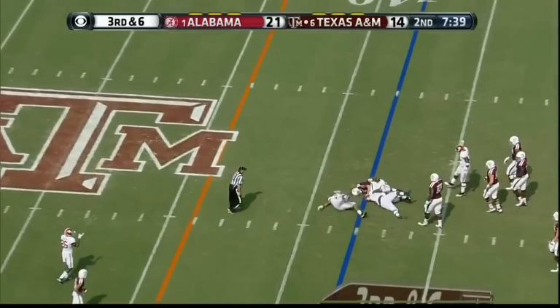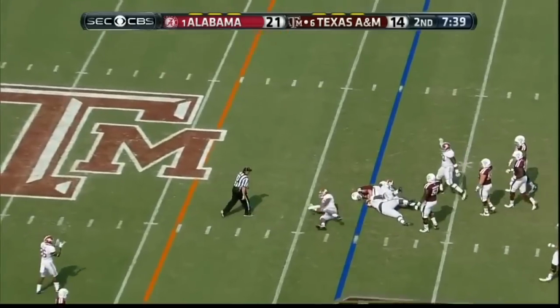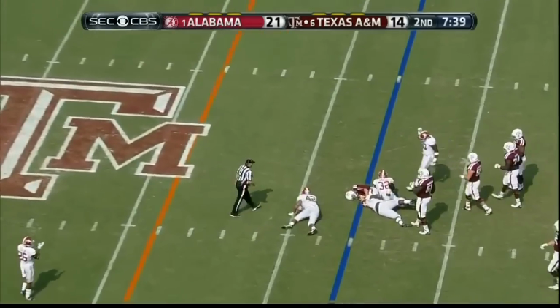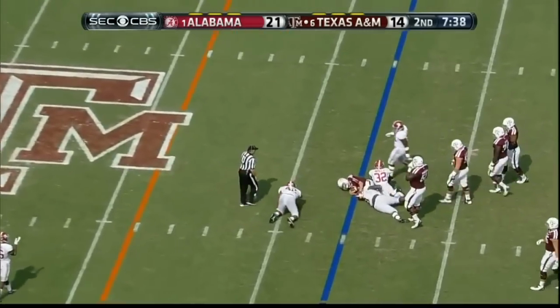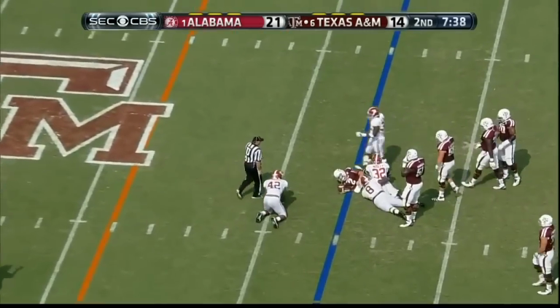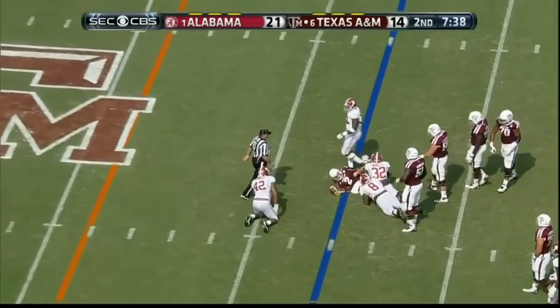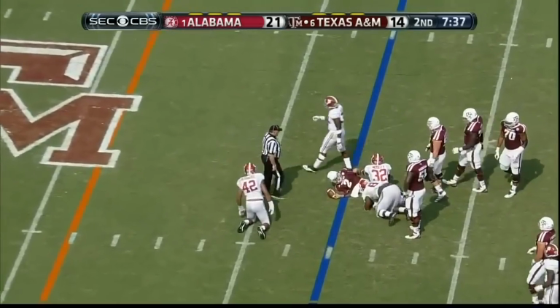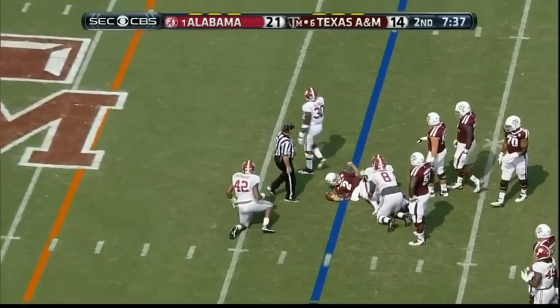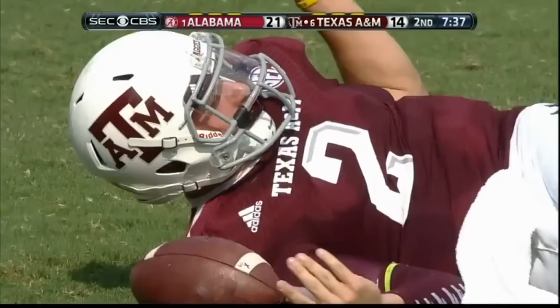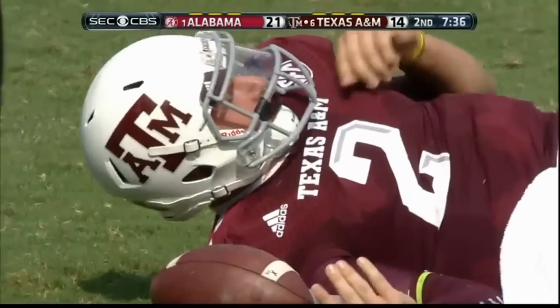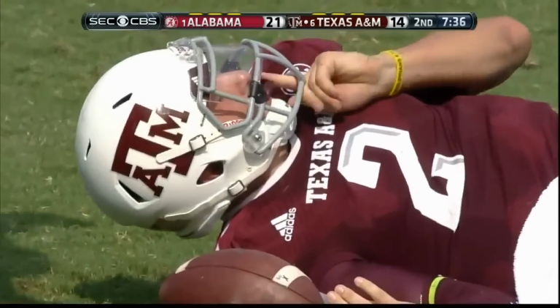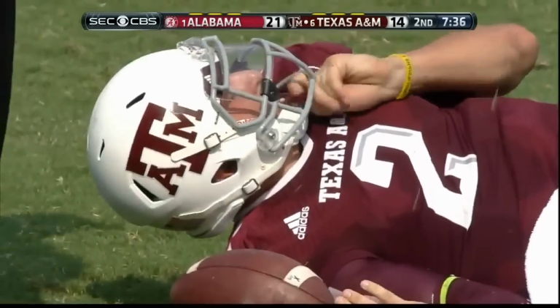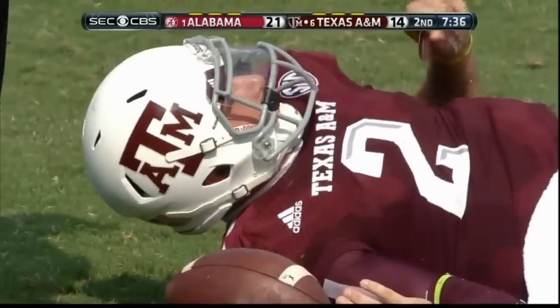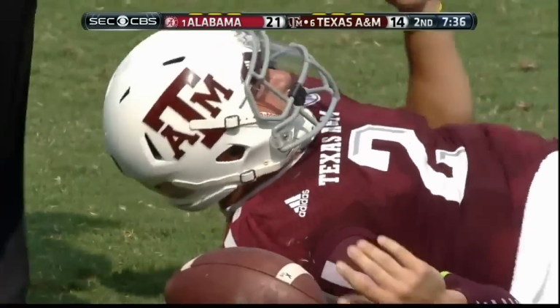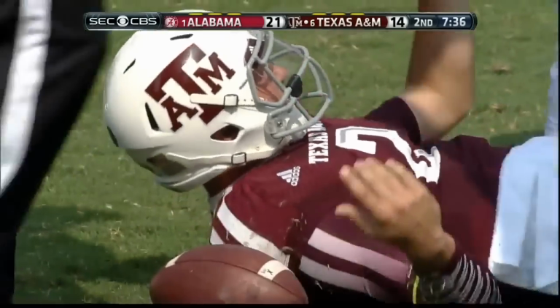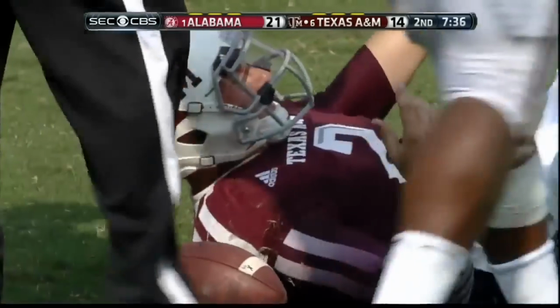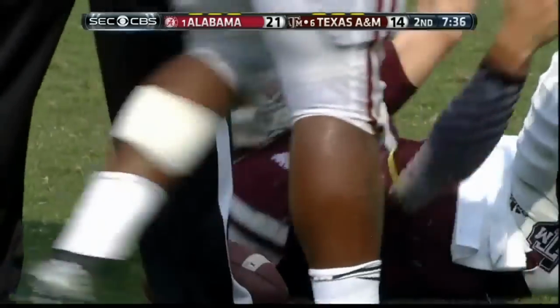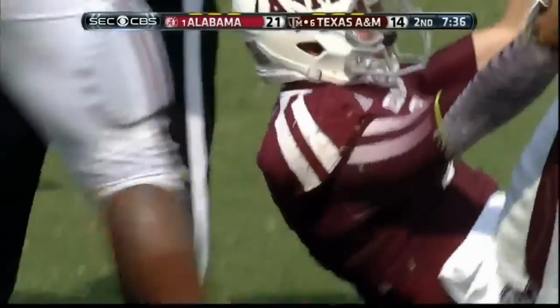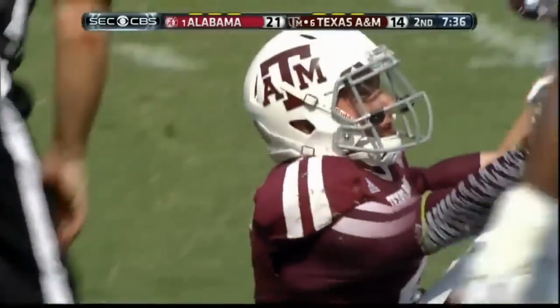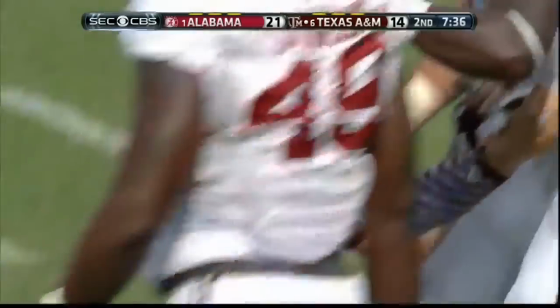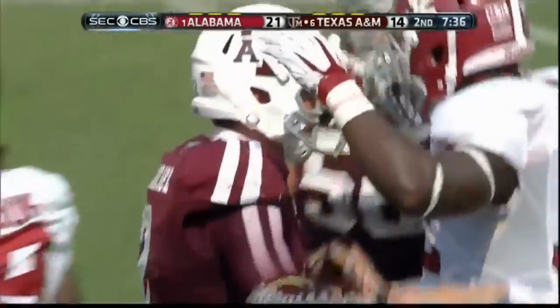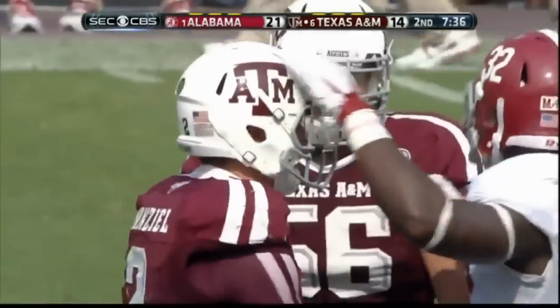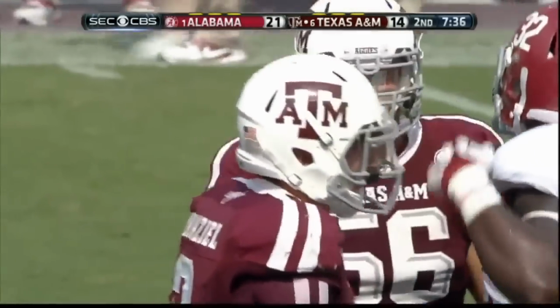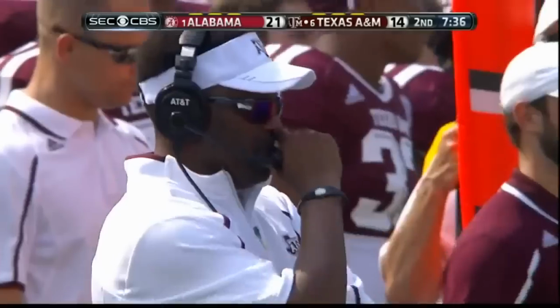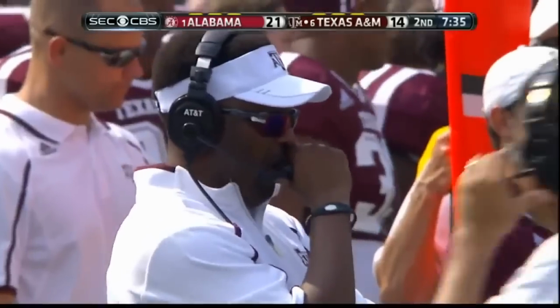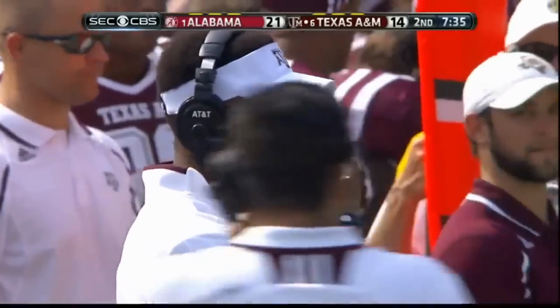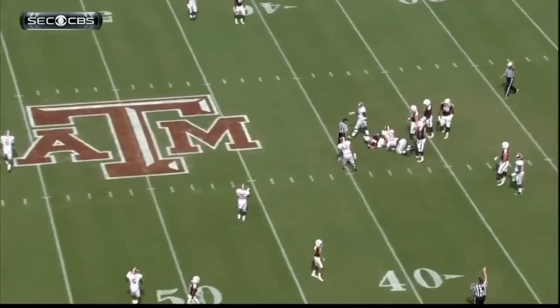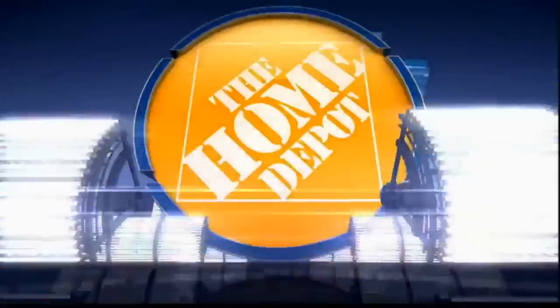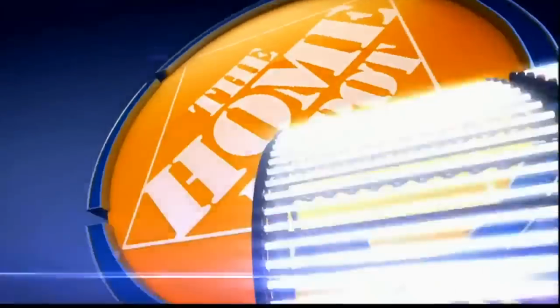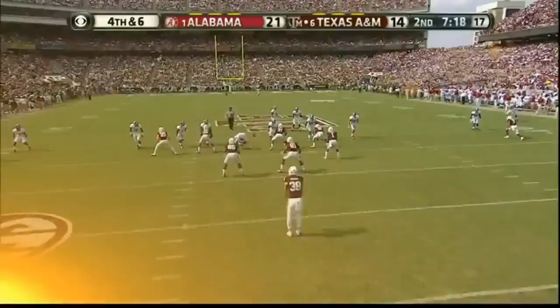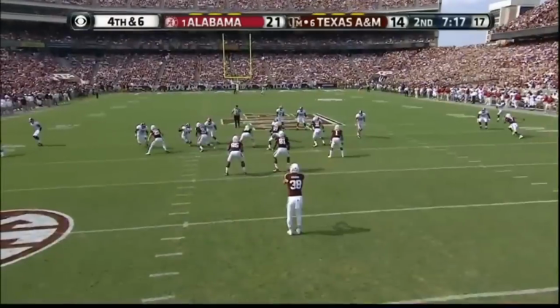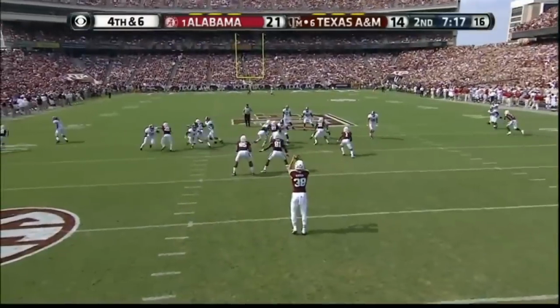Caught him, dropped him. CJ Mosley, Pagan, and Adrian Hubbard — all three had a part of the test. And then the sack happened.